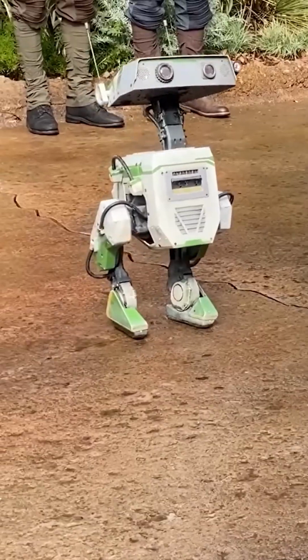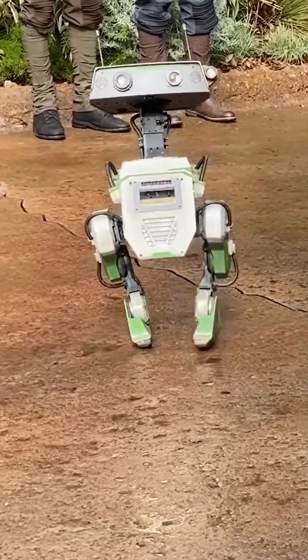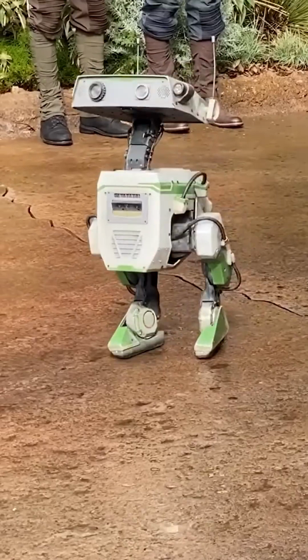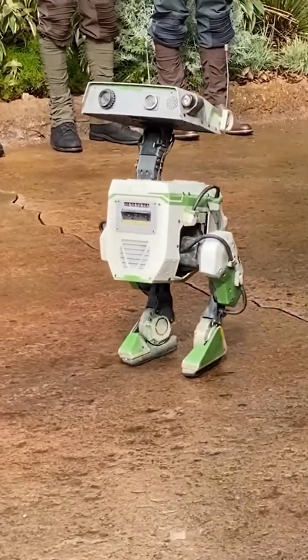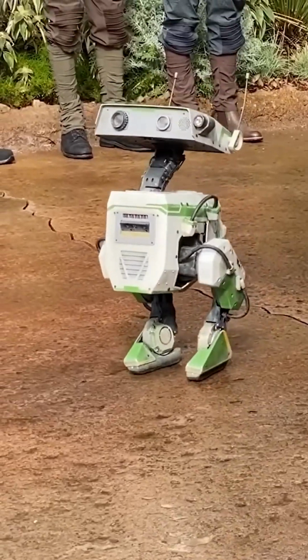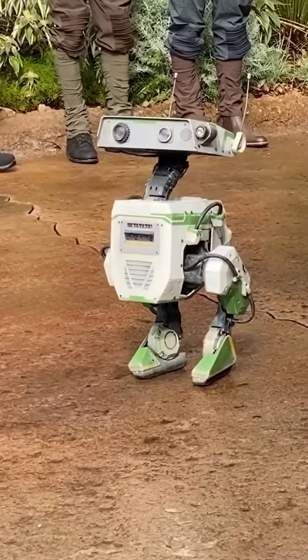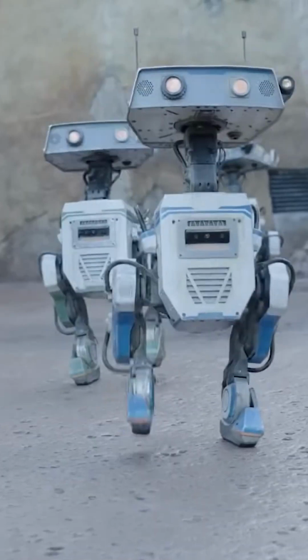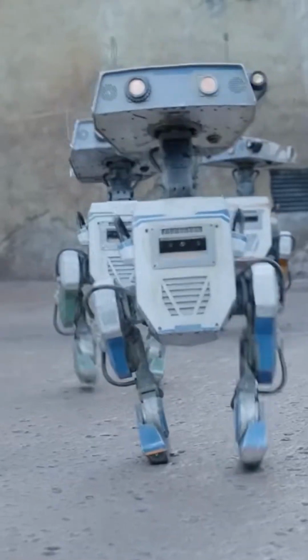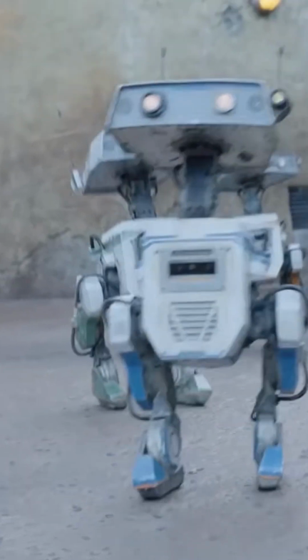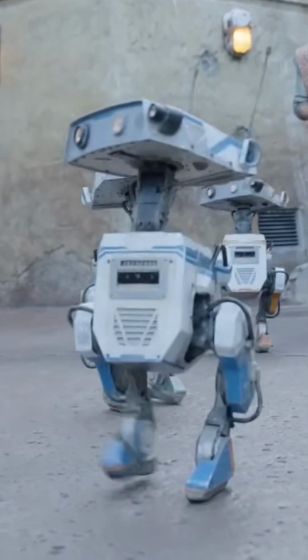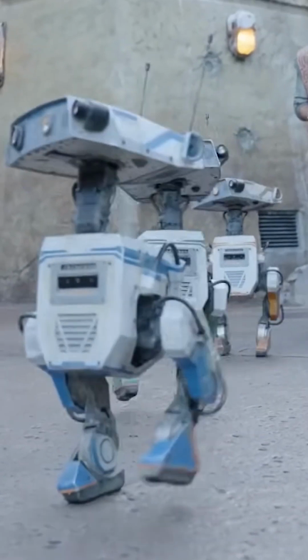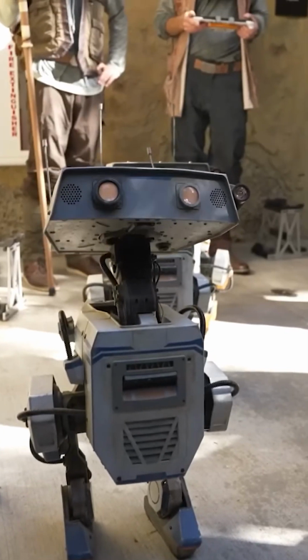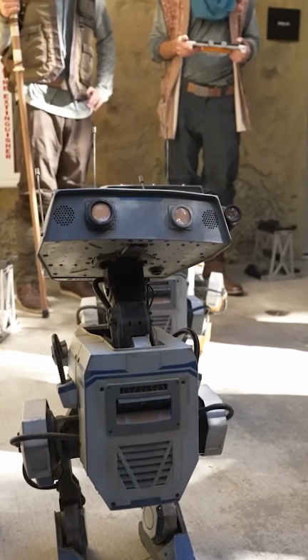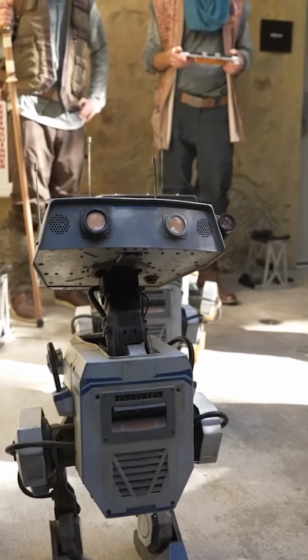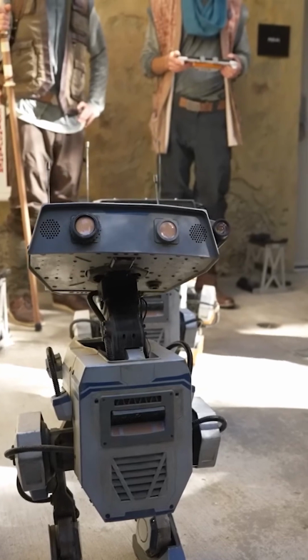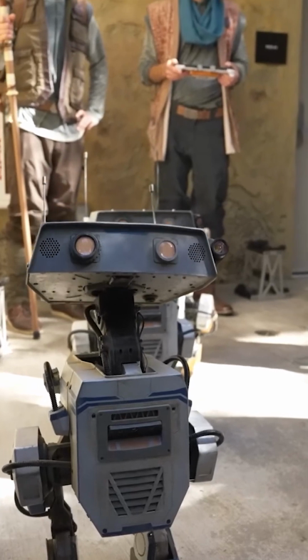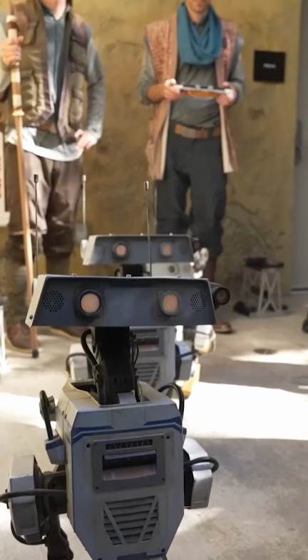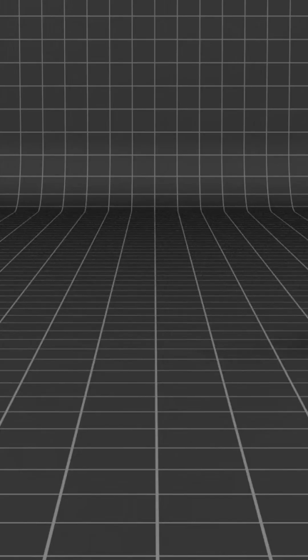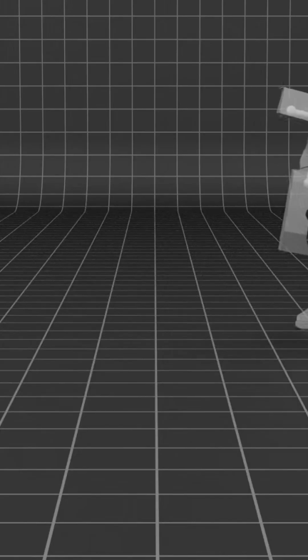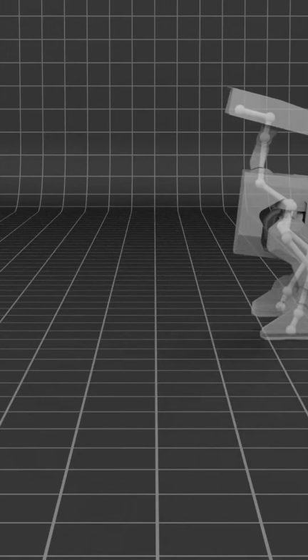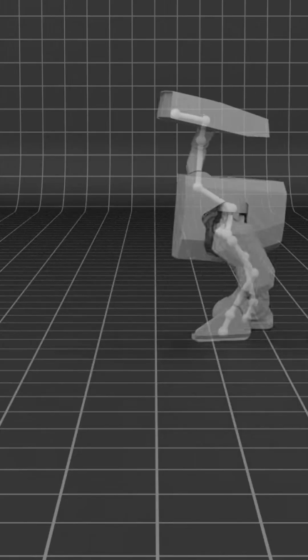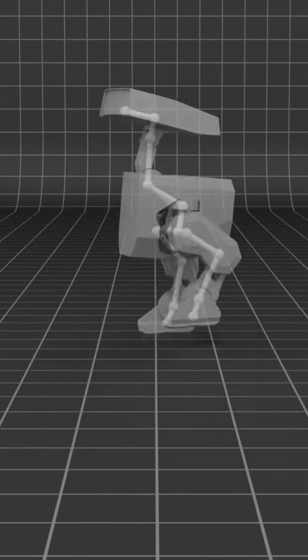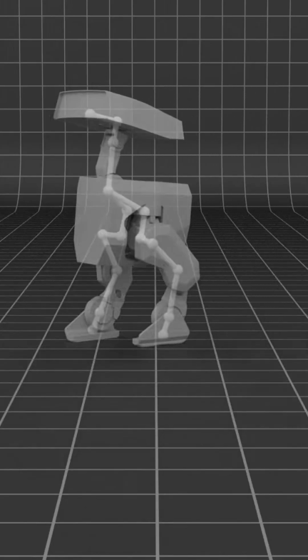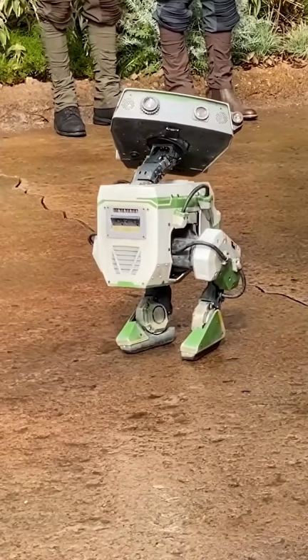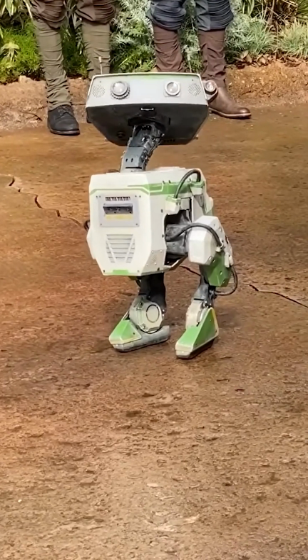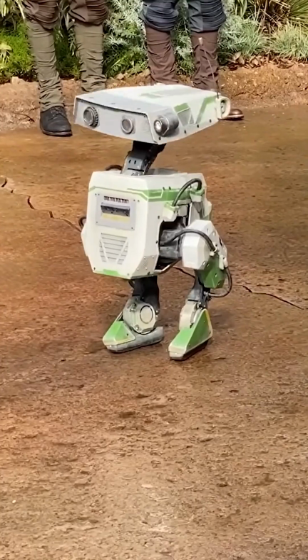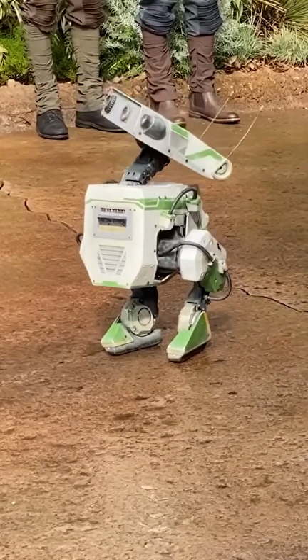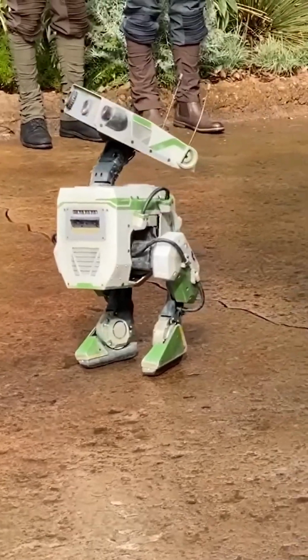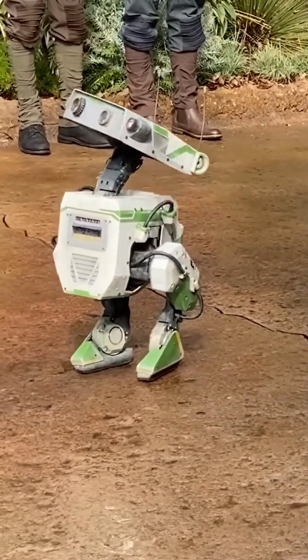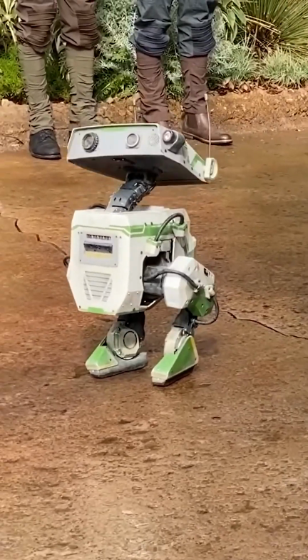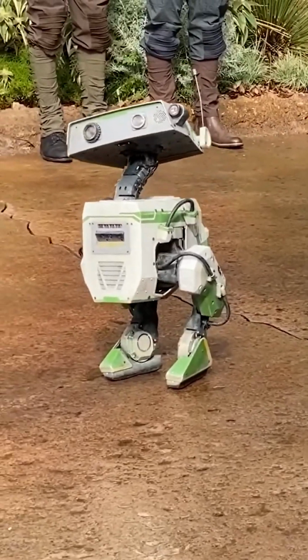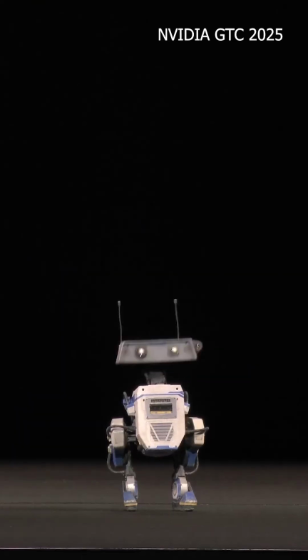These droids aren't autonomous. They are operated by using this controller, but you are not telling them exactly how to do that. The way they respond comes from their training, using ducklings as inspiration.